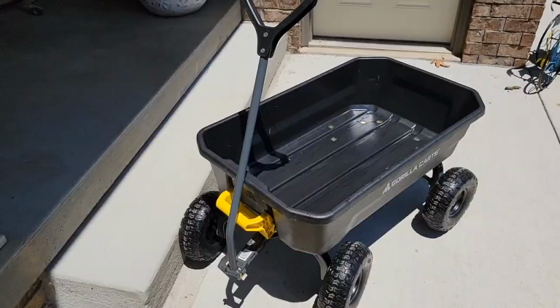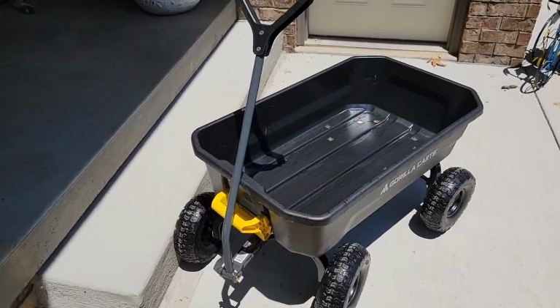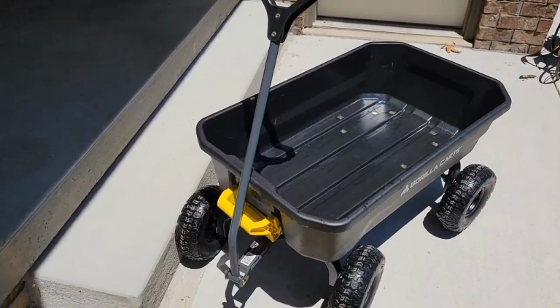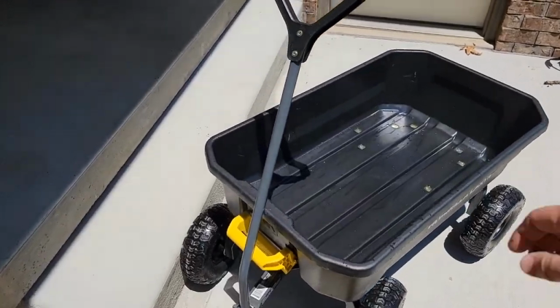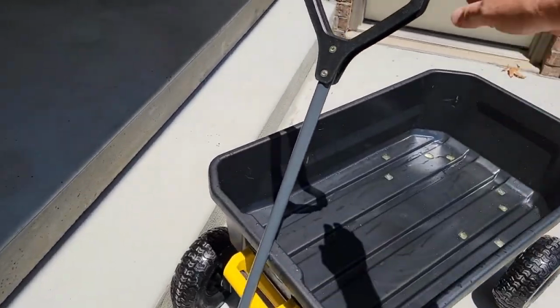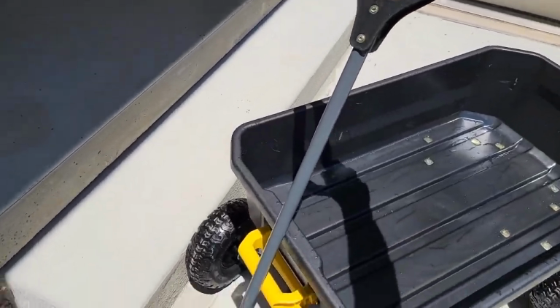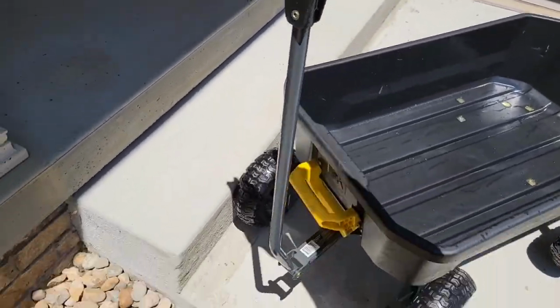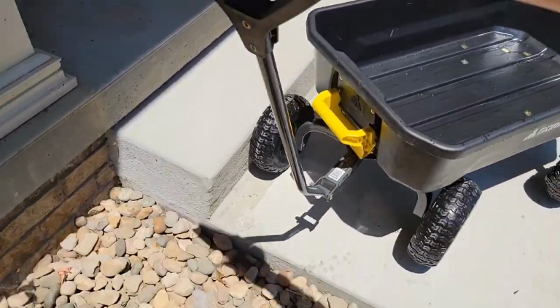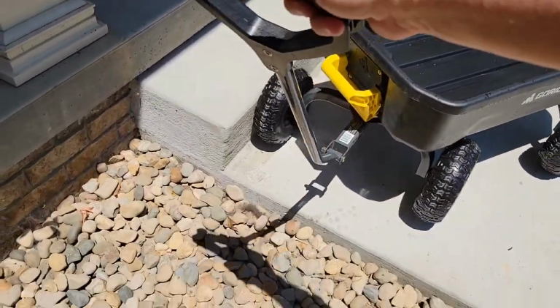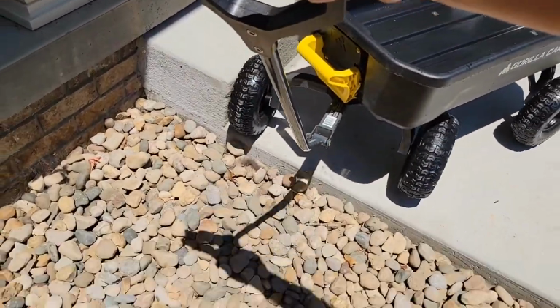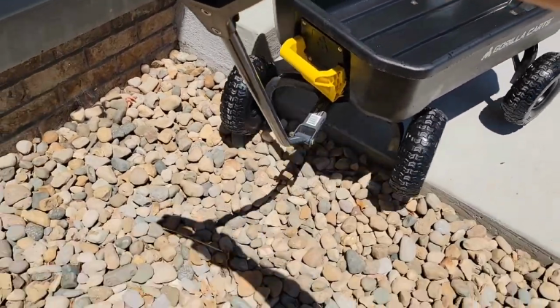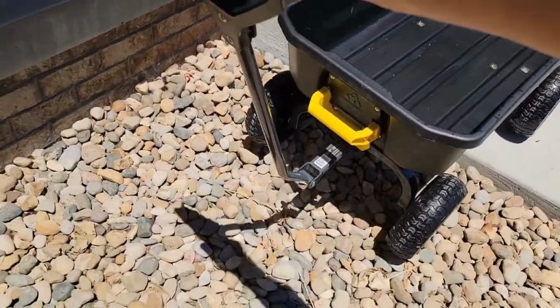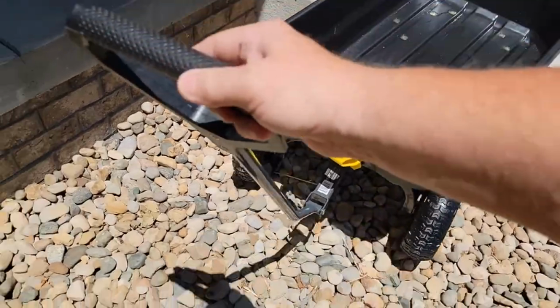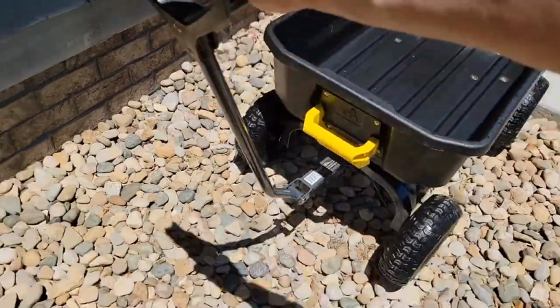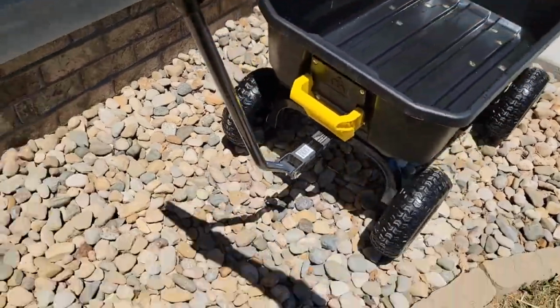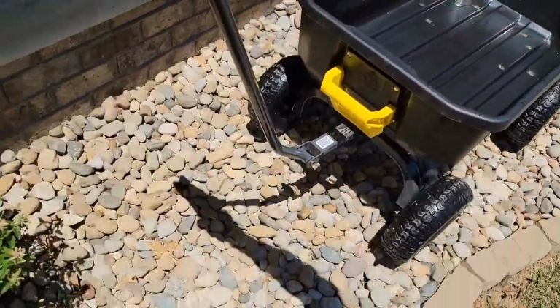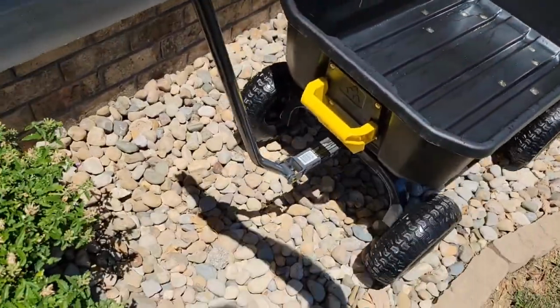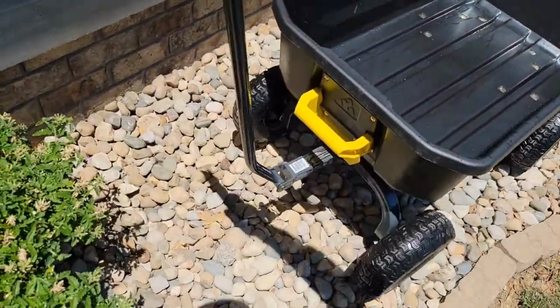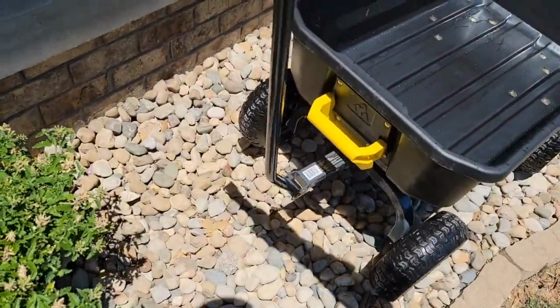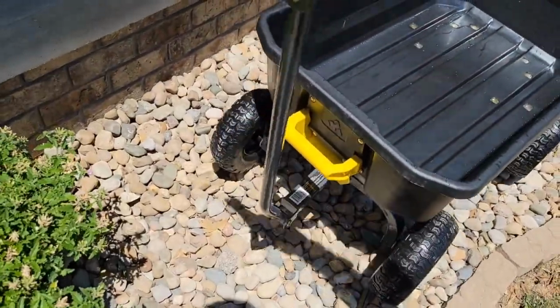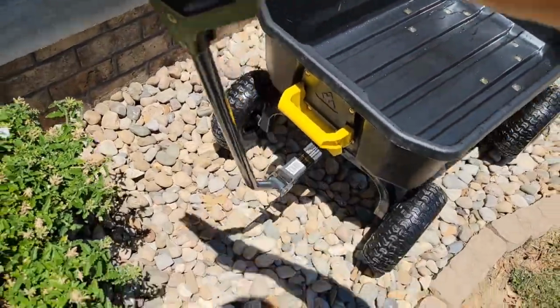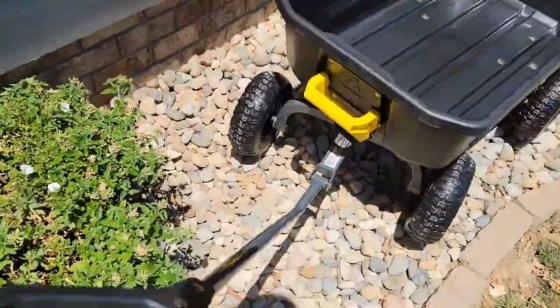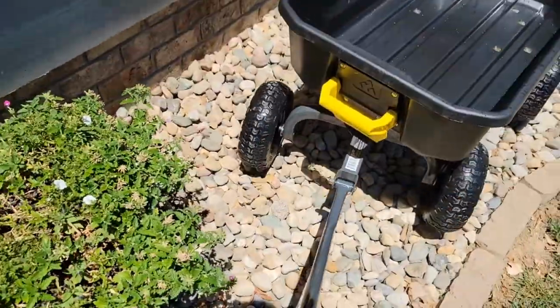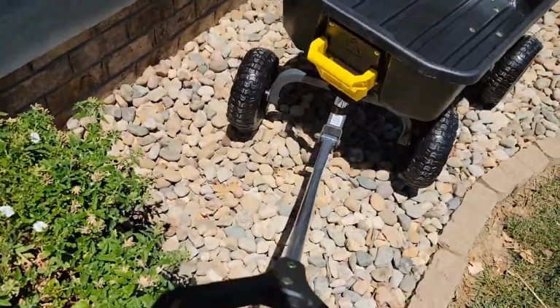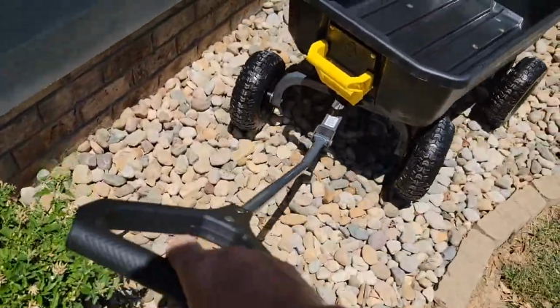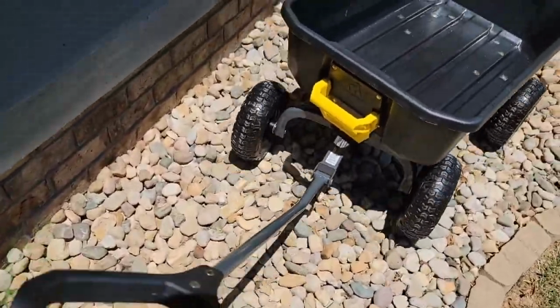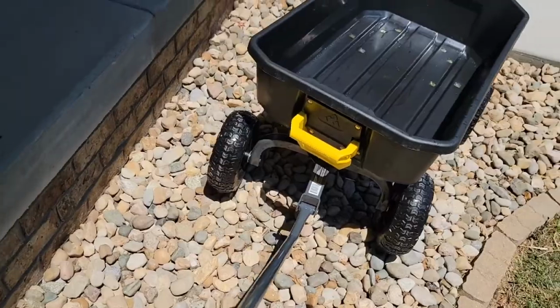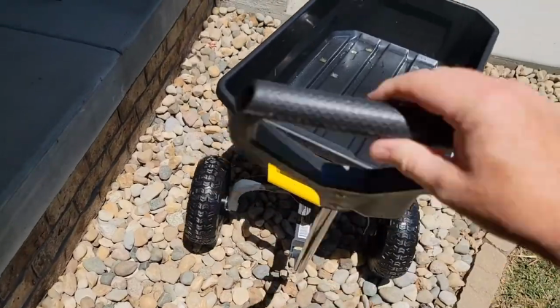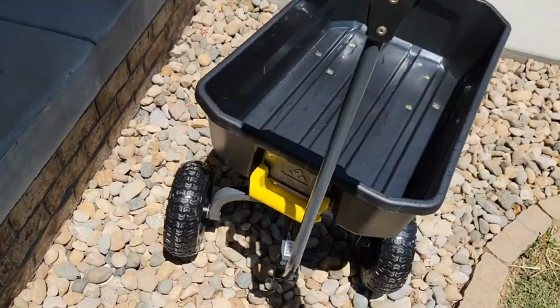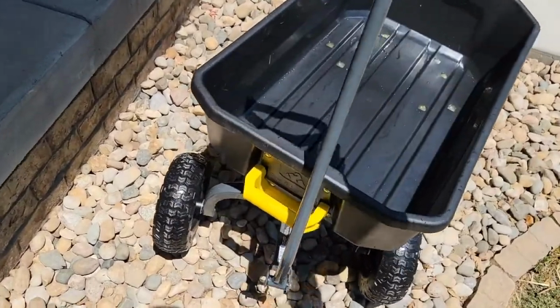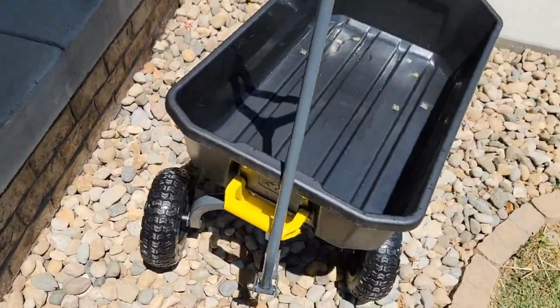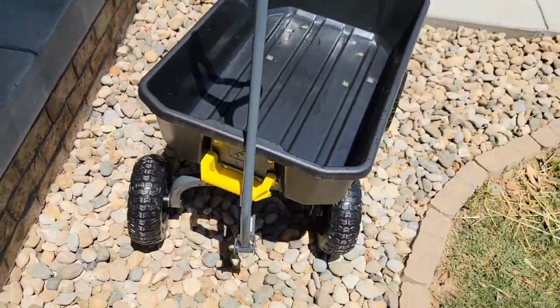Let's practice rolling over some rough terrain. Just very easy. The suspension on it works very well. It's very easy to move even on these hard rocks that are even hard to walk on.